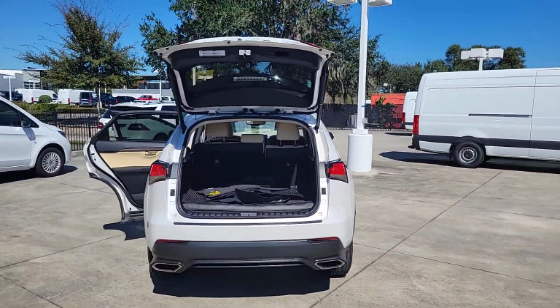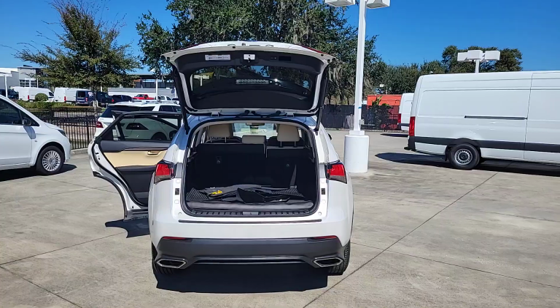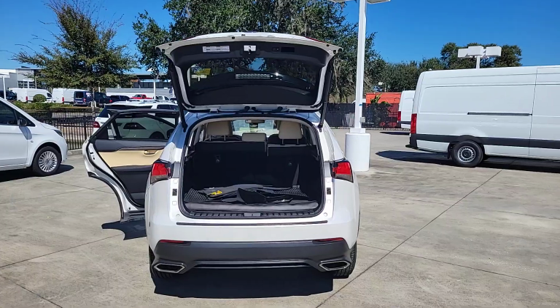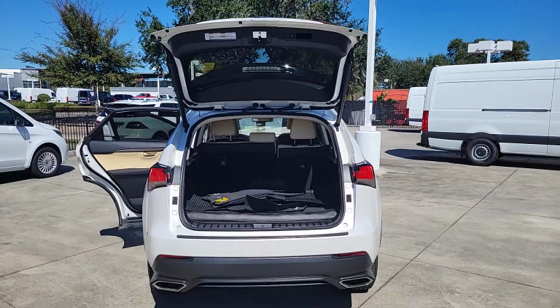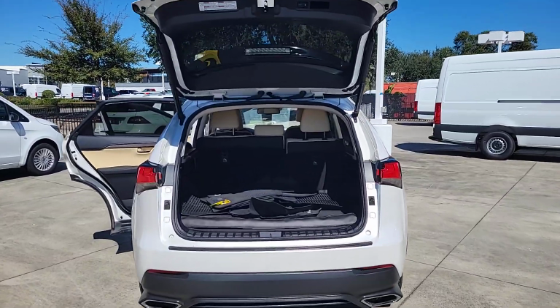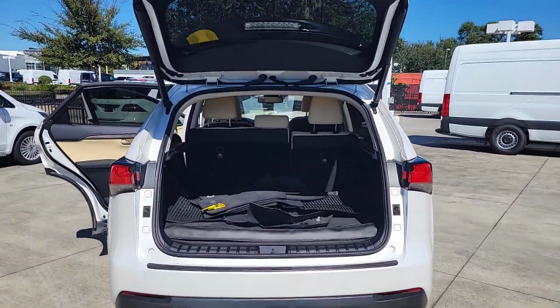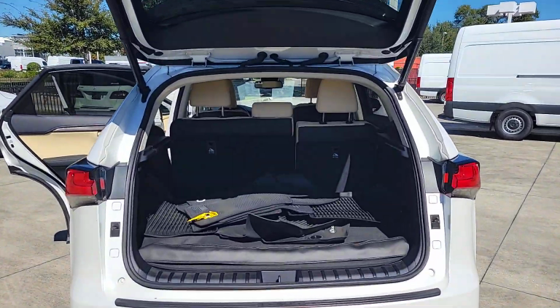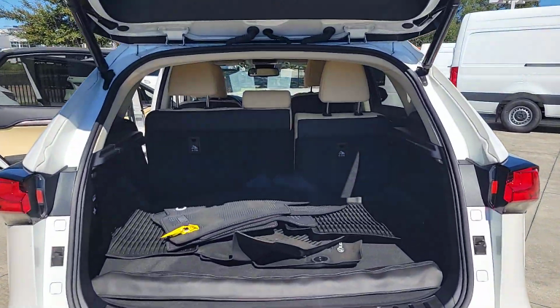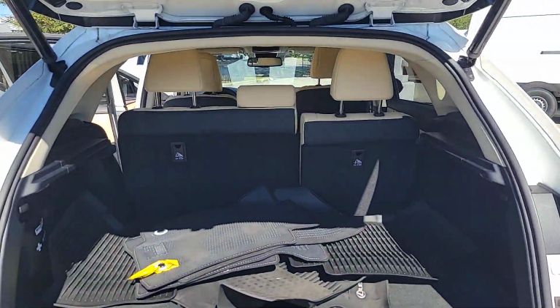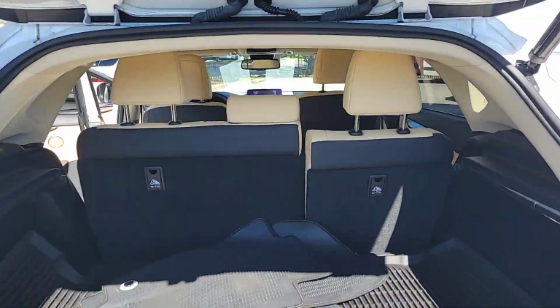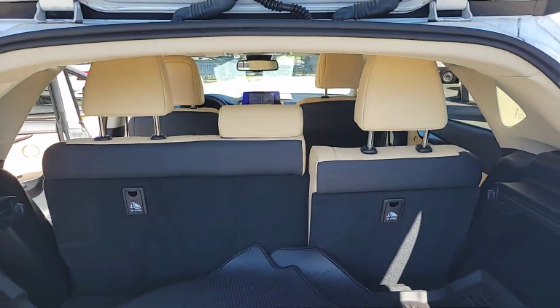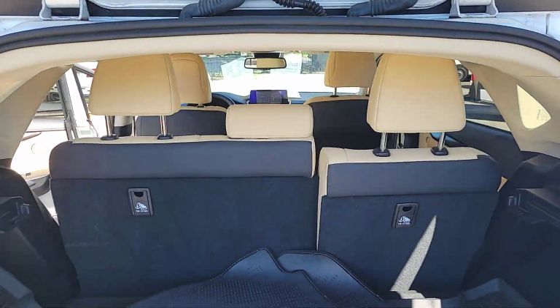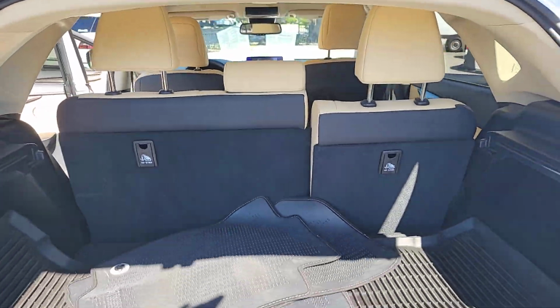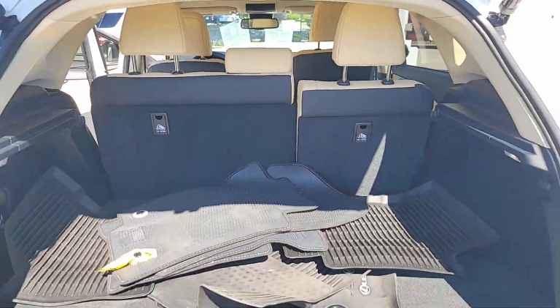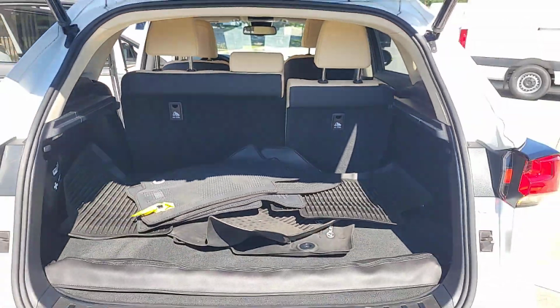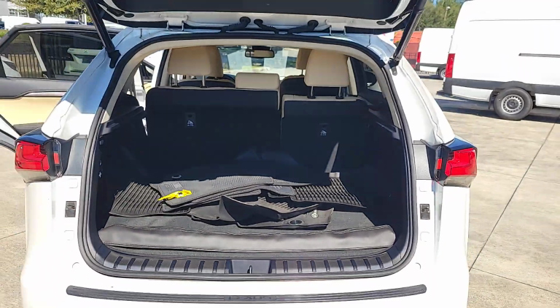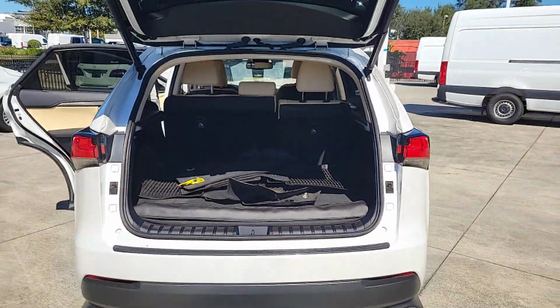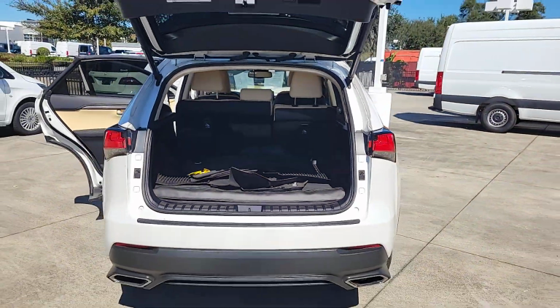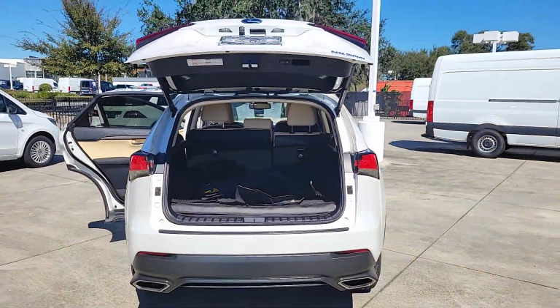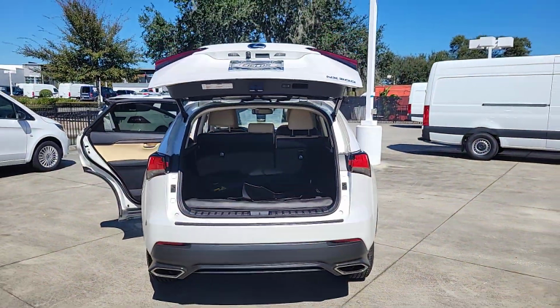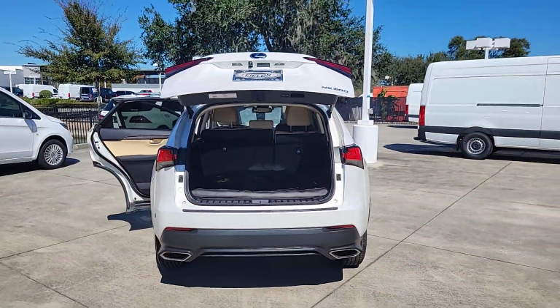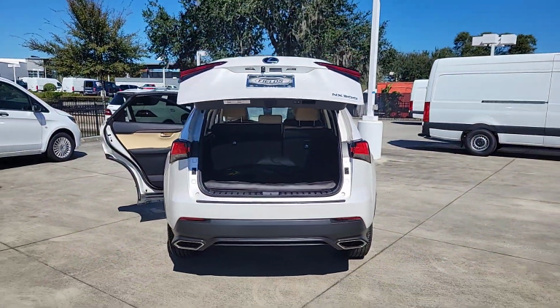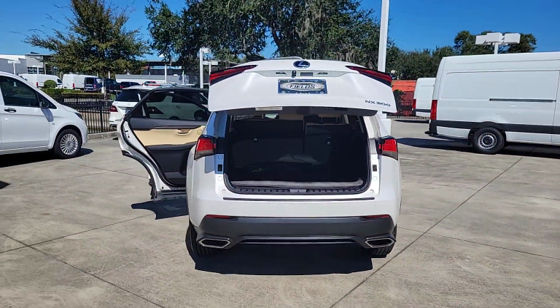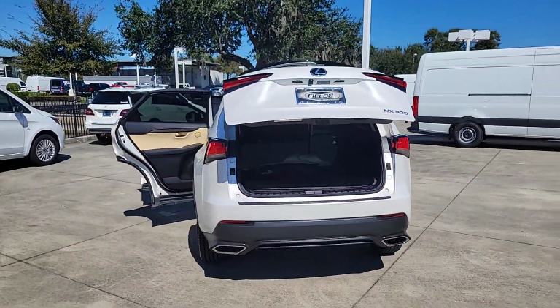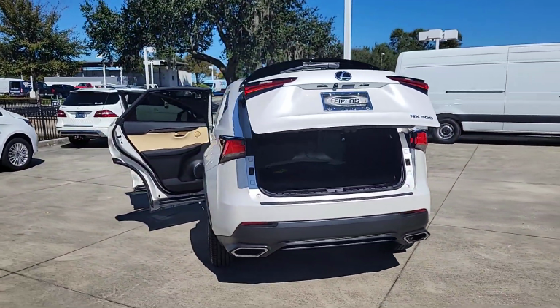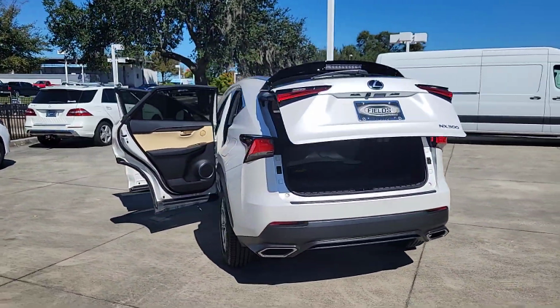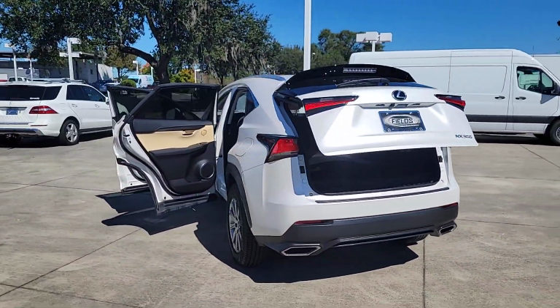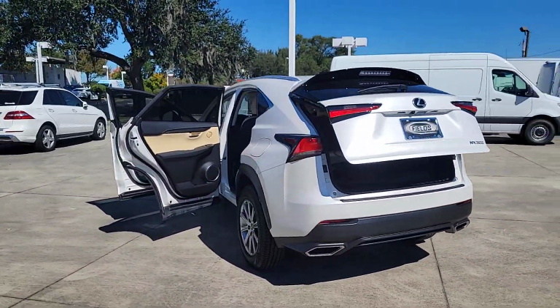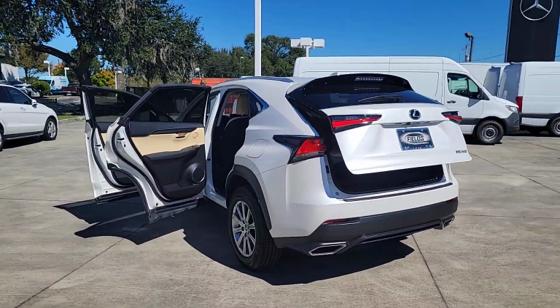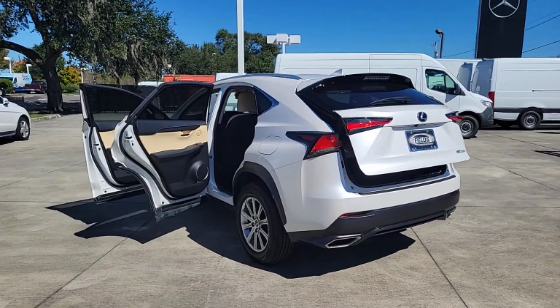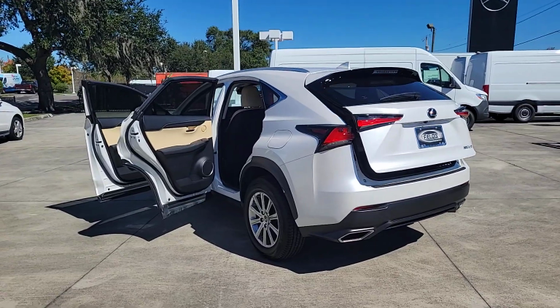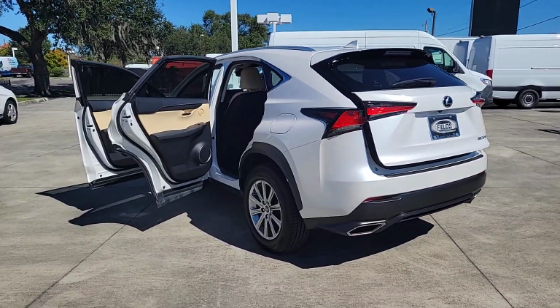Elevated ground clearance, ample cargo space, and the tech to keep you safe, connected, and entertained are at your command, all wrapped in stylish, sculpted good looks. The following are some of this vehicle's highlighted options.